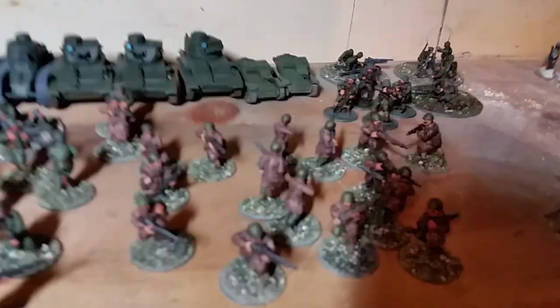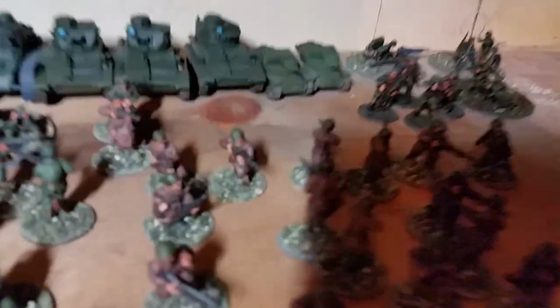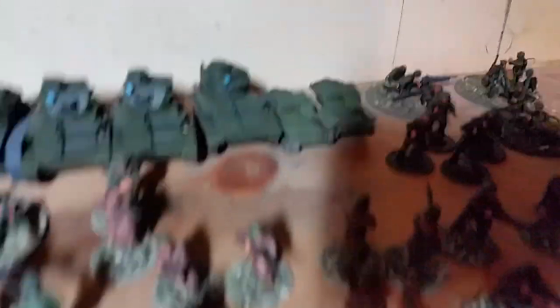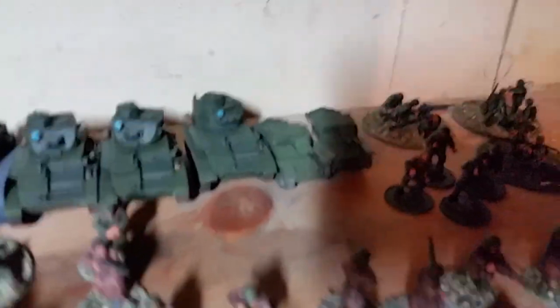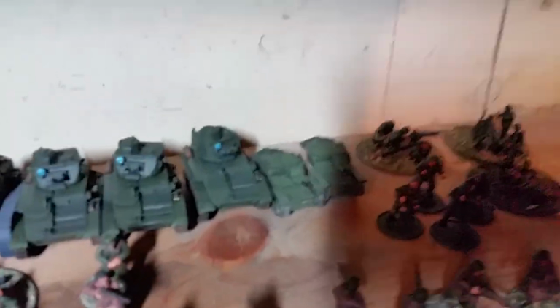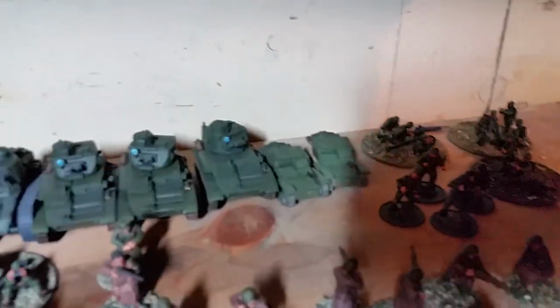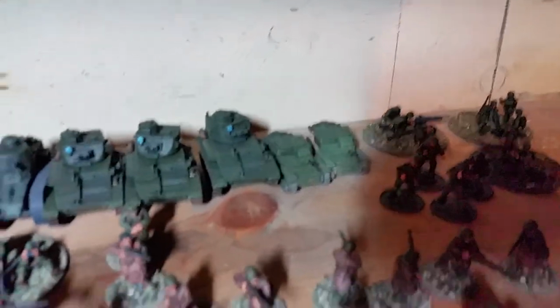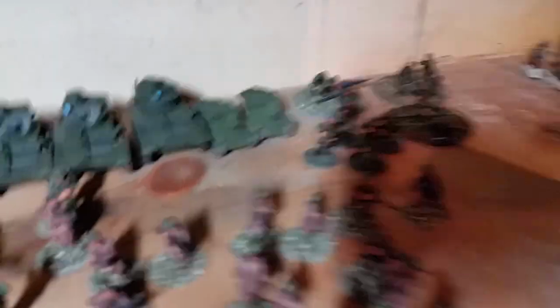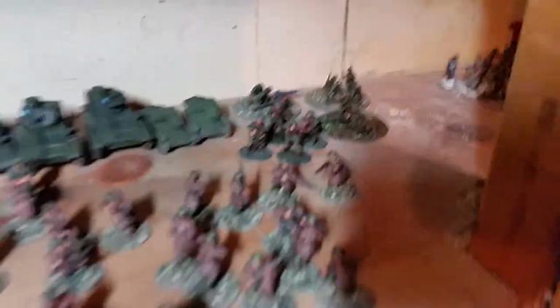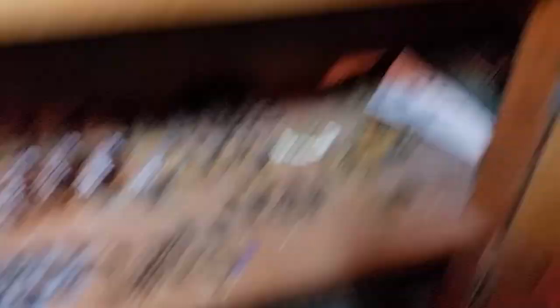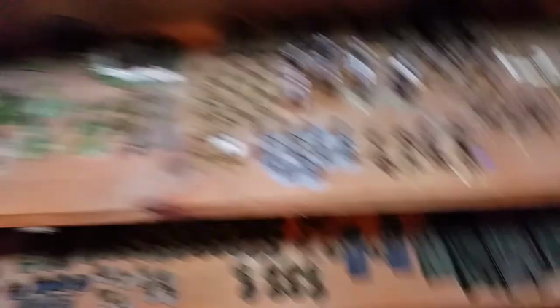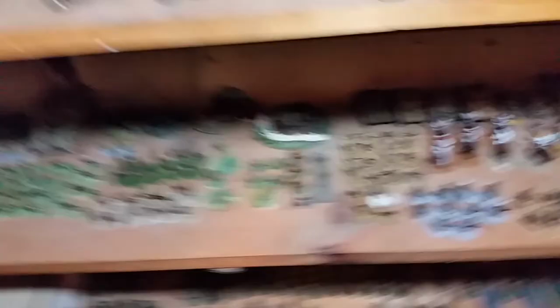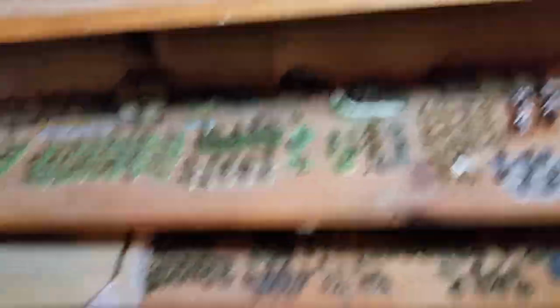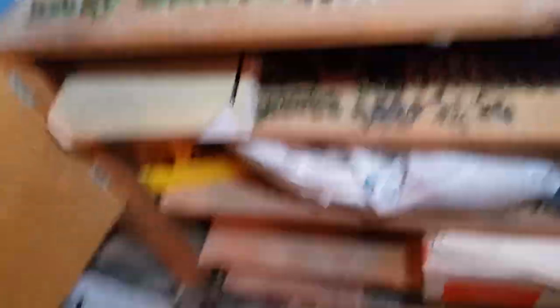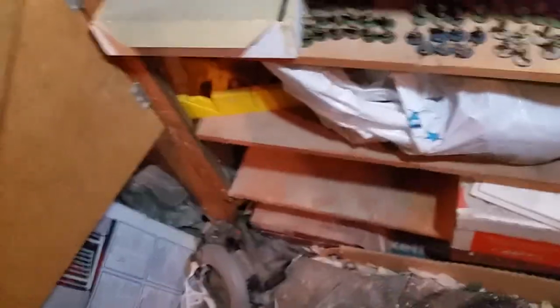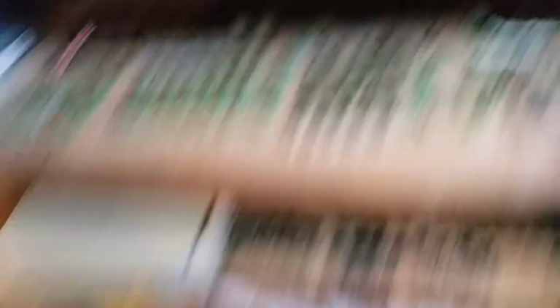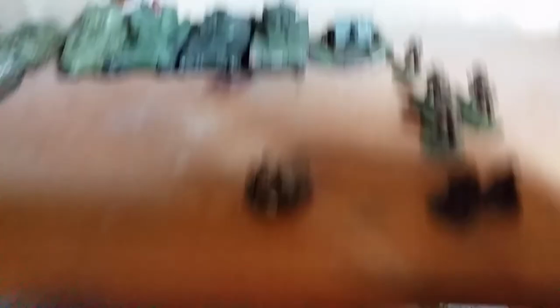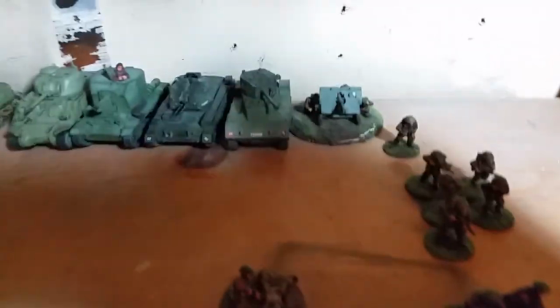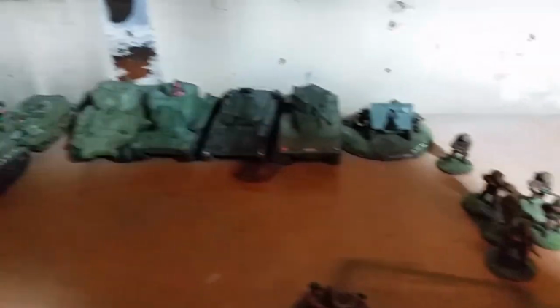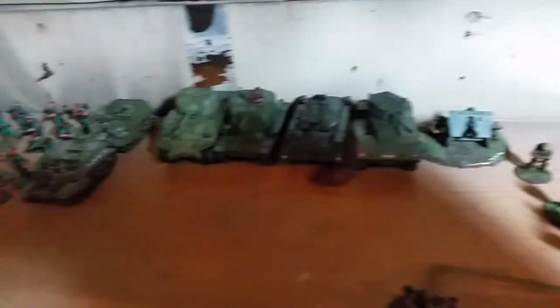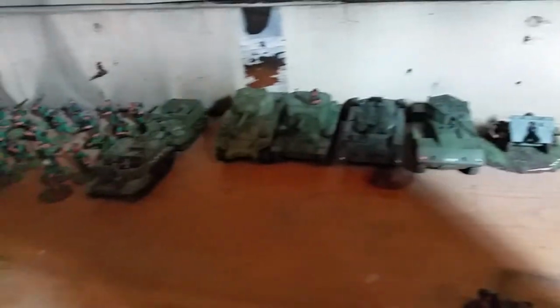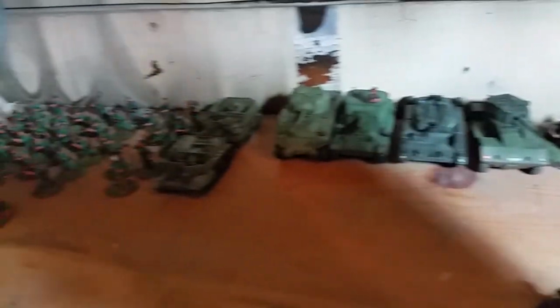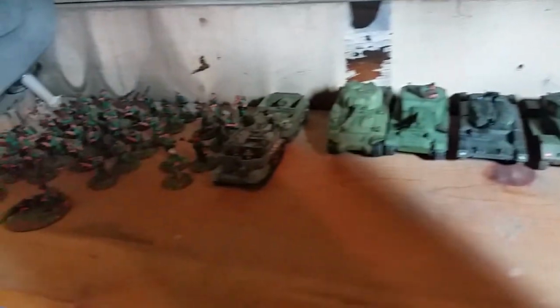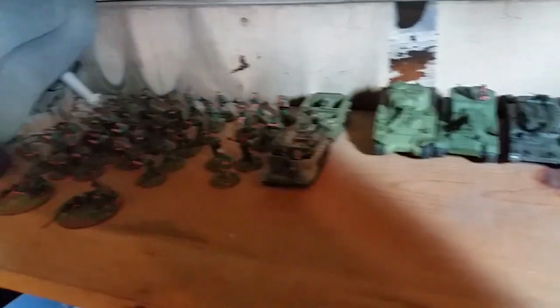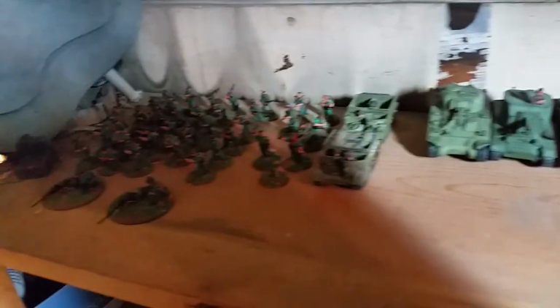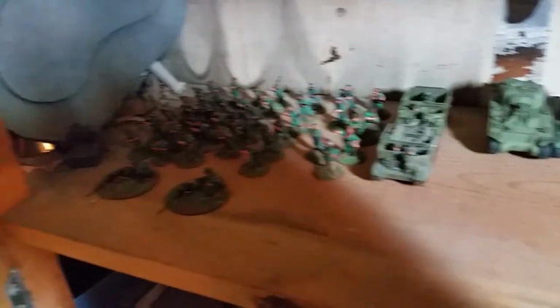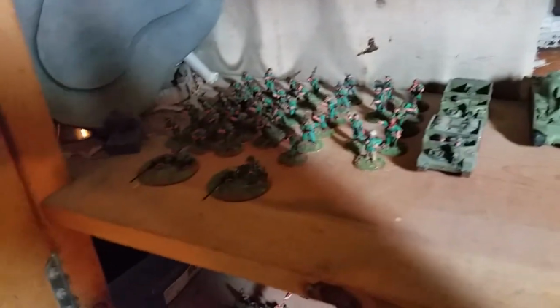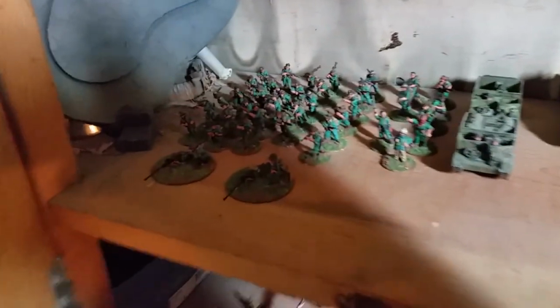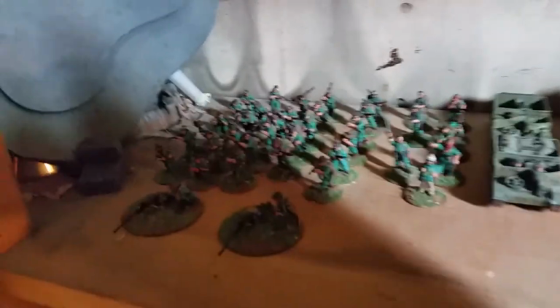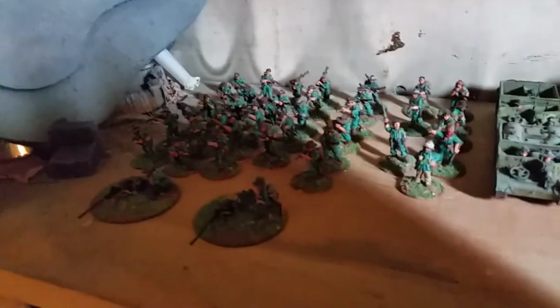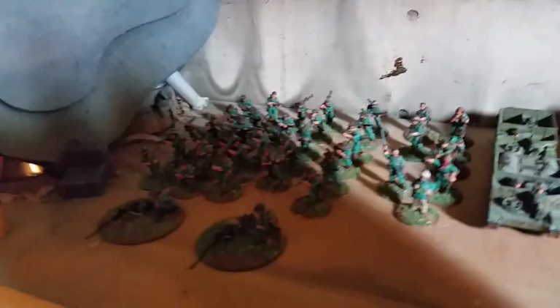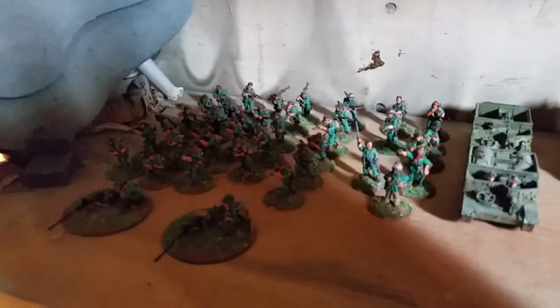Some L3 tankettes. More British armor, more — this is my Chindit force over here.